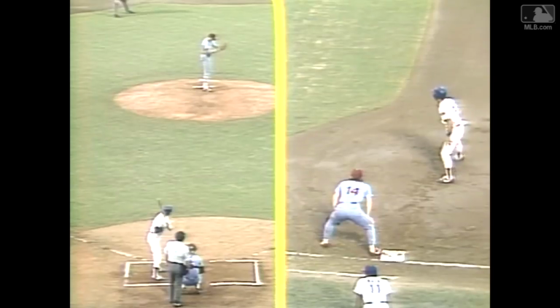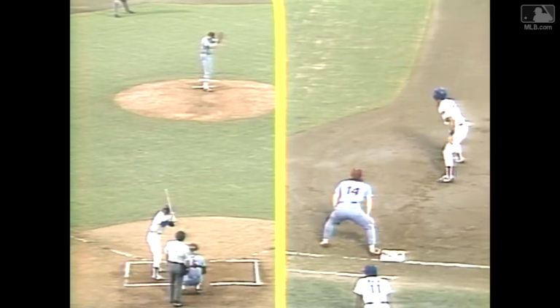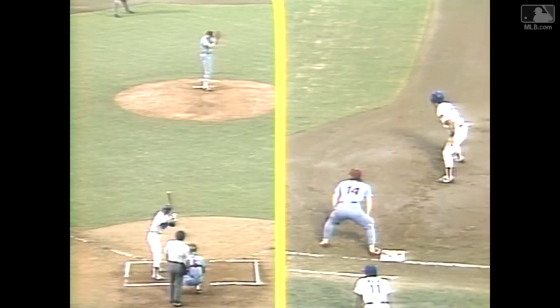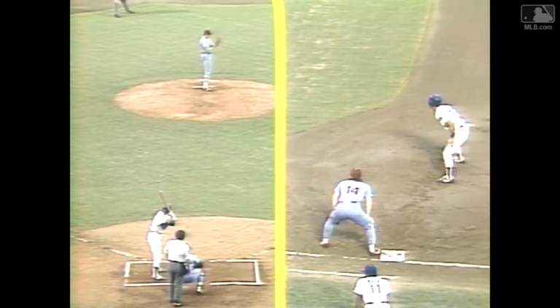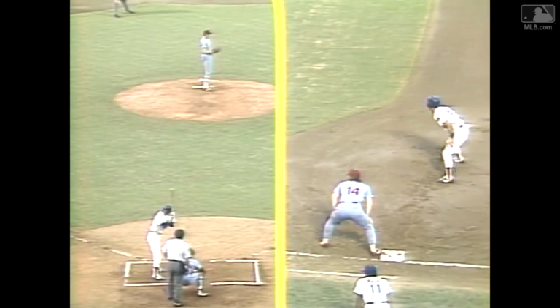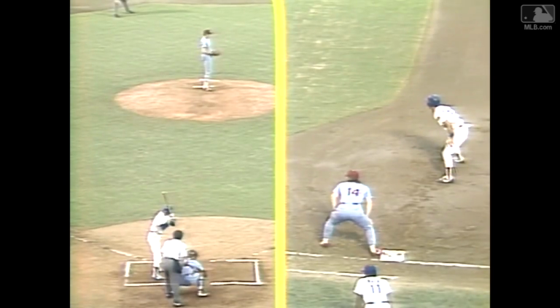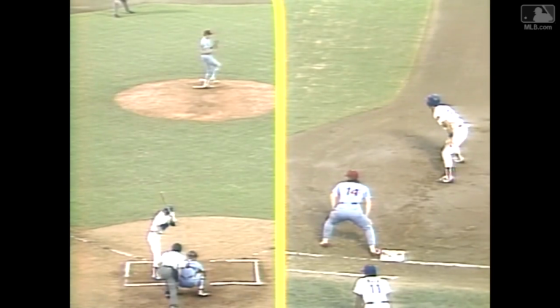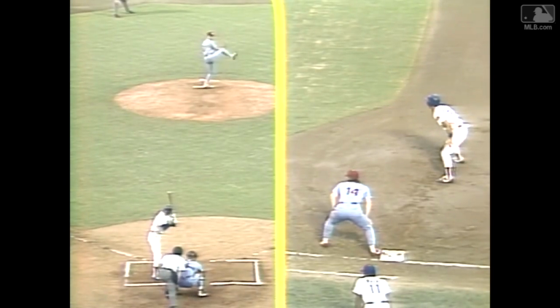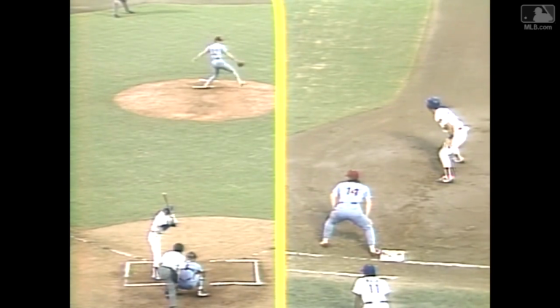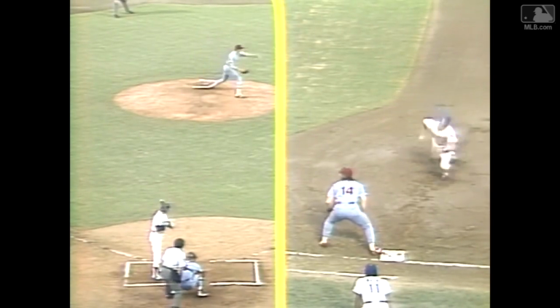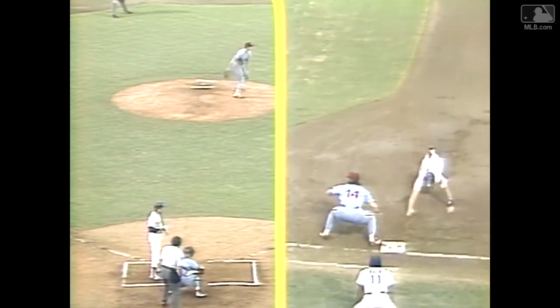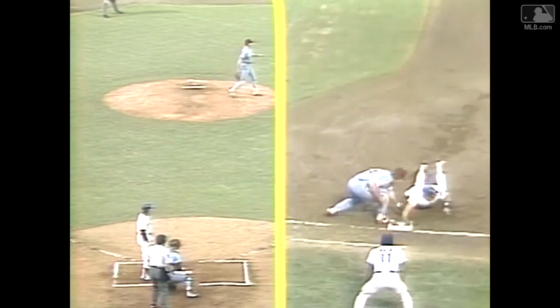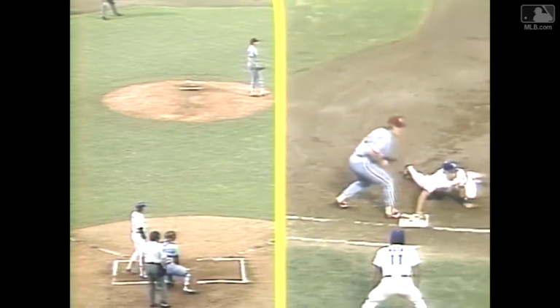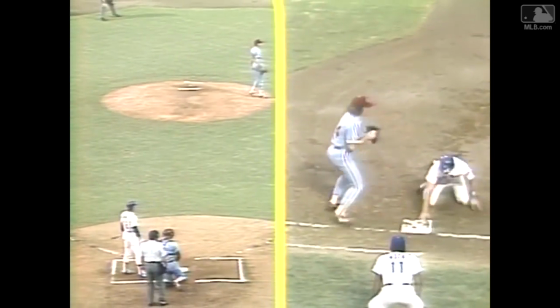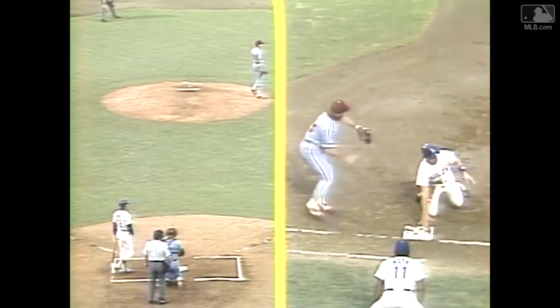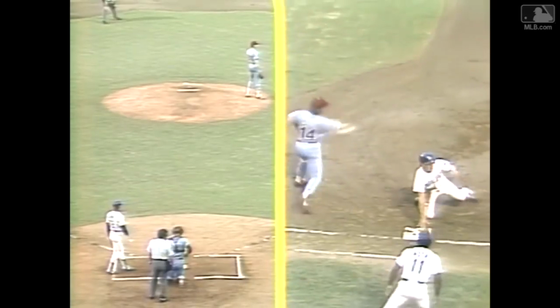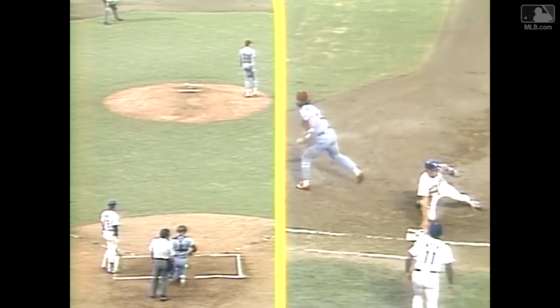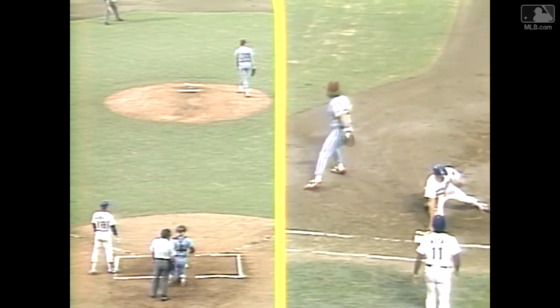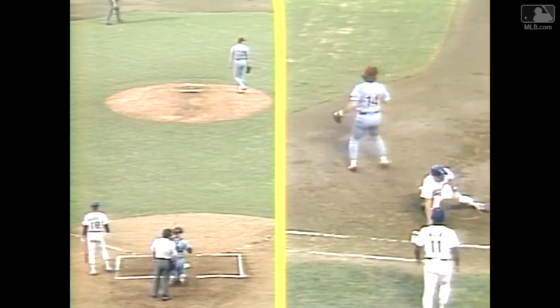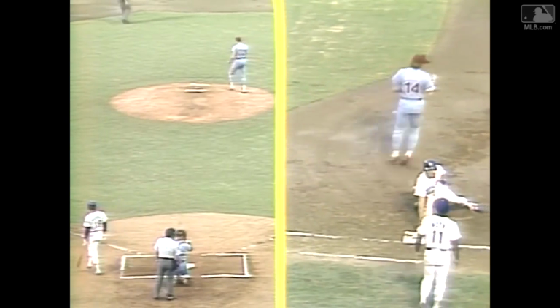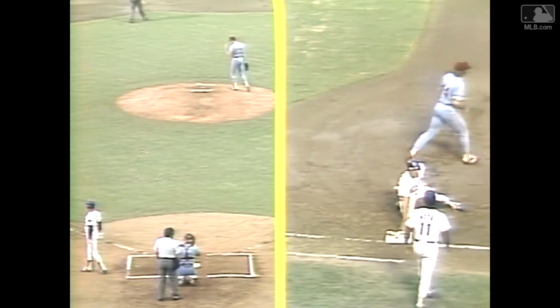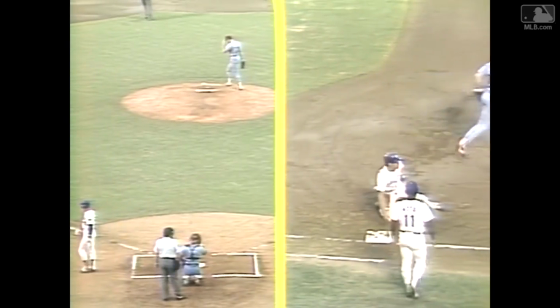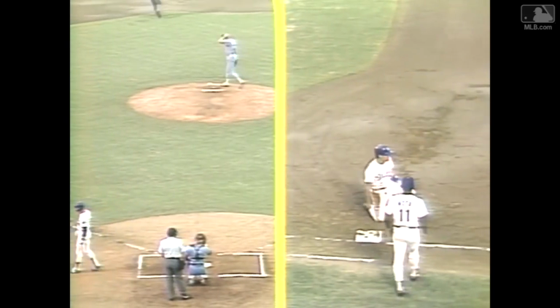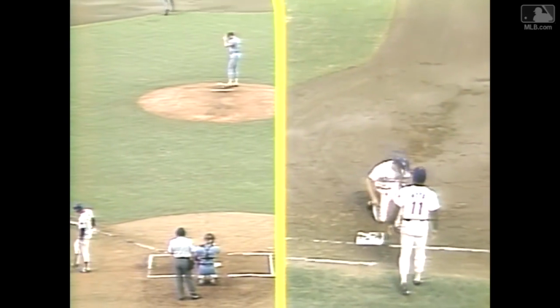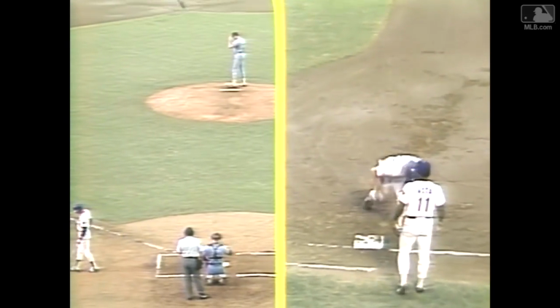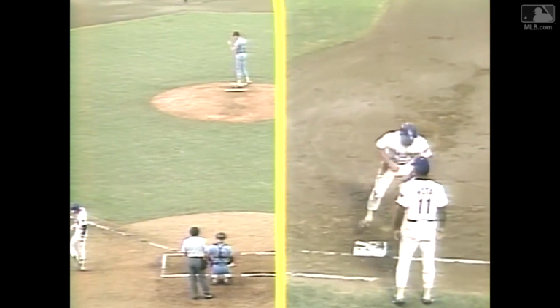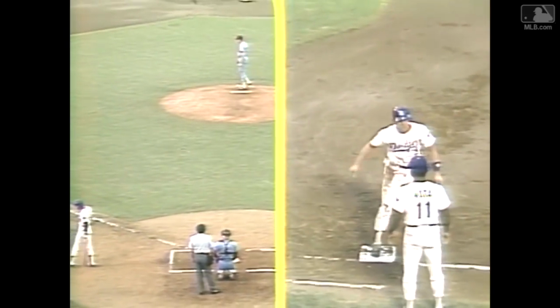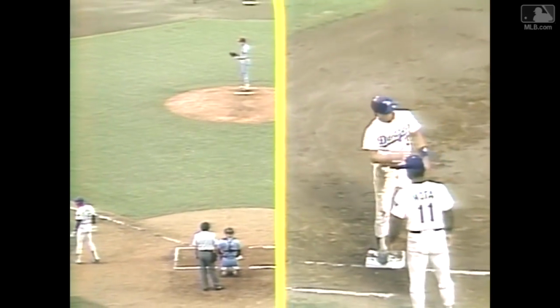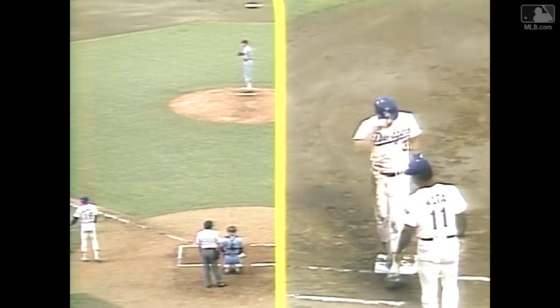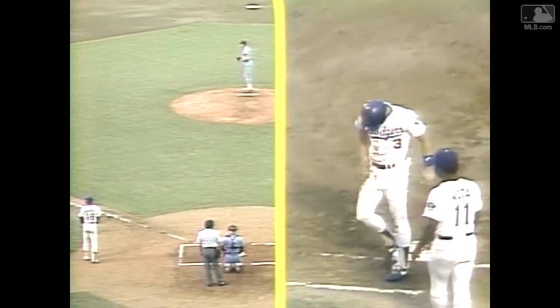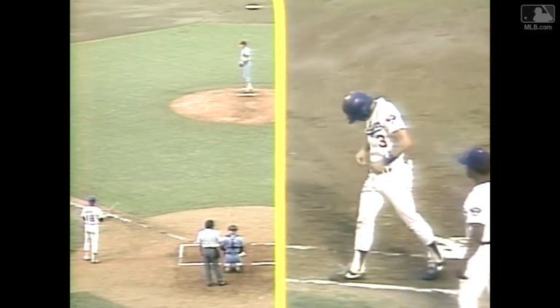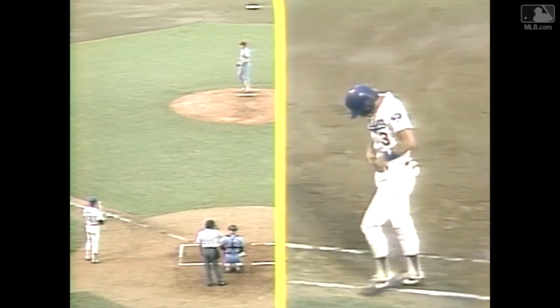That's Bo Diaz behind the plate. That's going to be close, and he got him. He had him leaning, and Sax couldn't get back as Carlton picks him off.